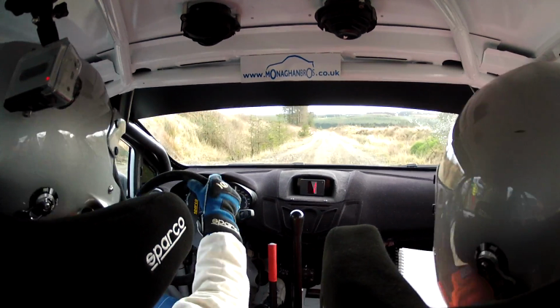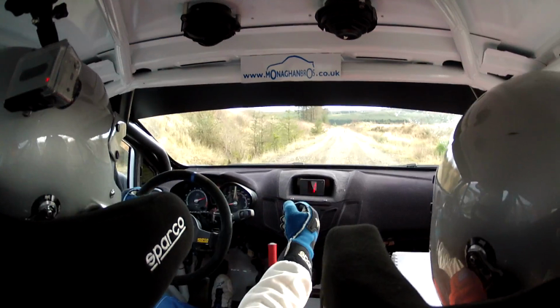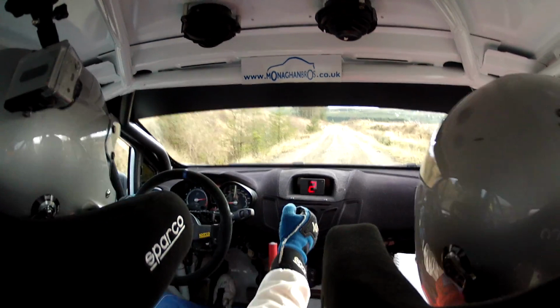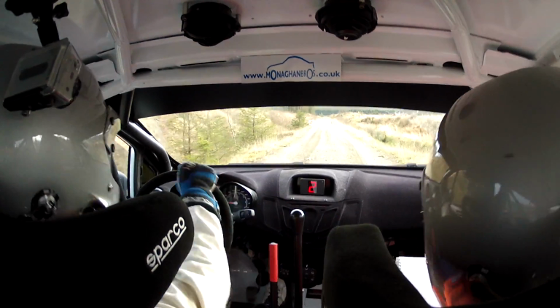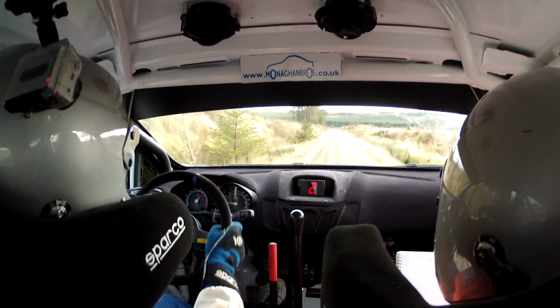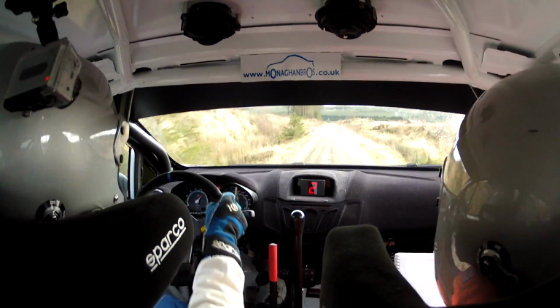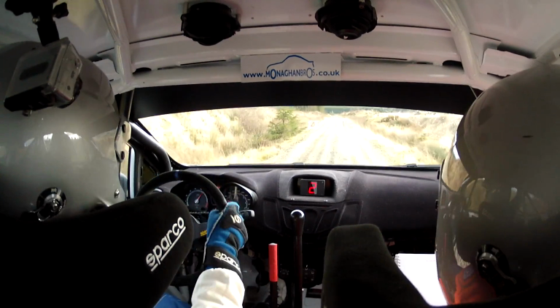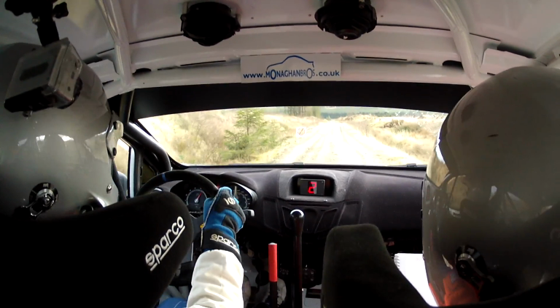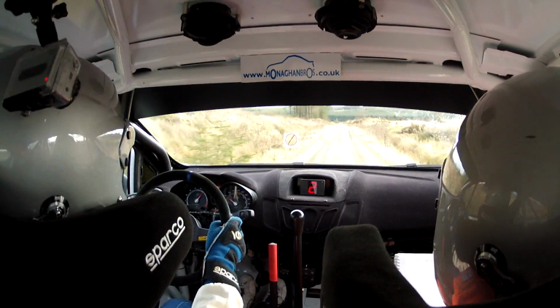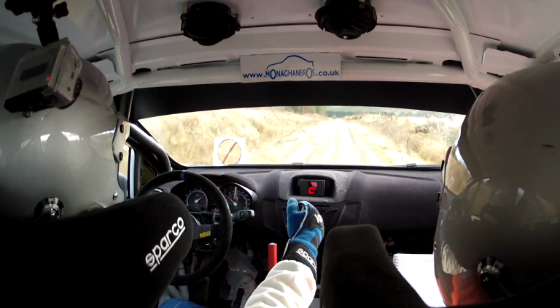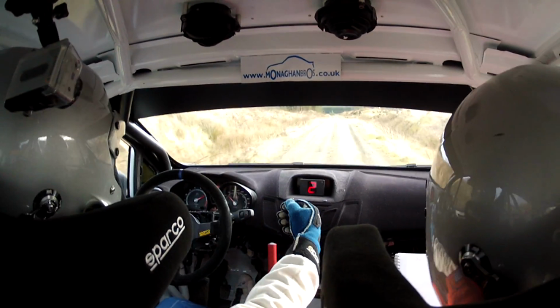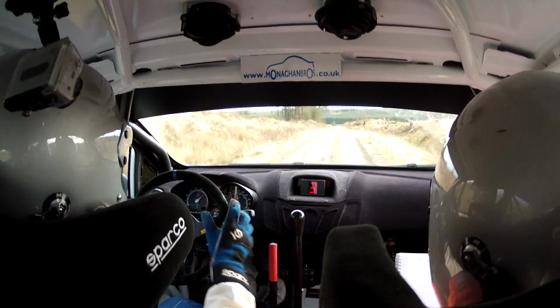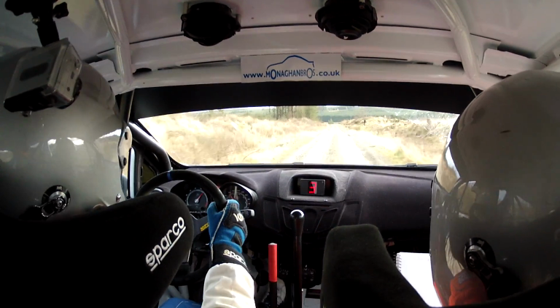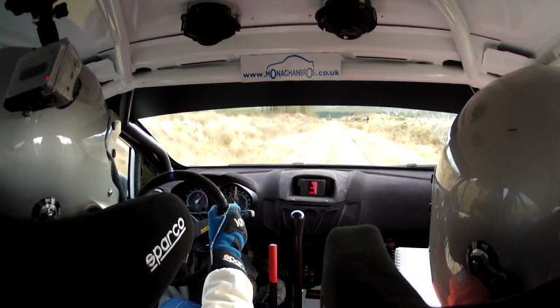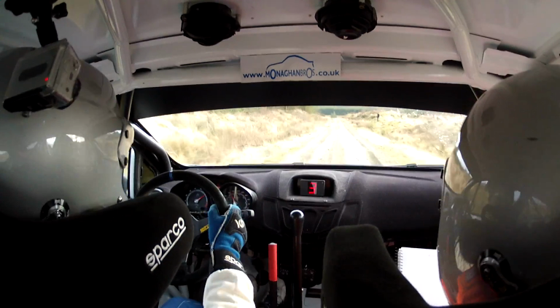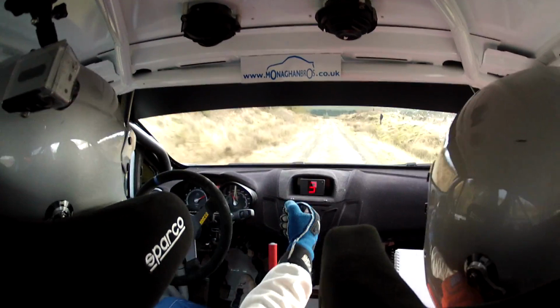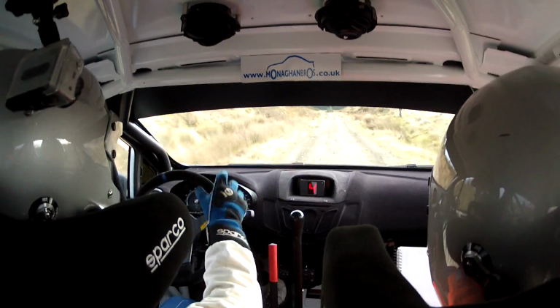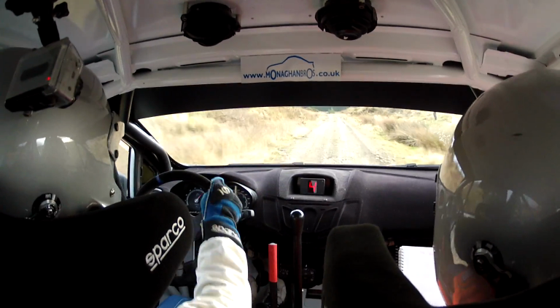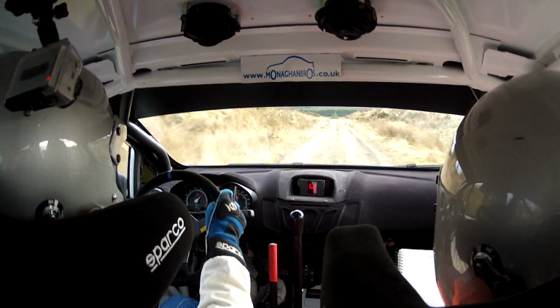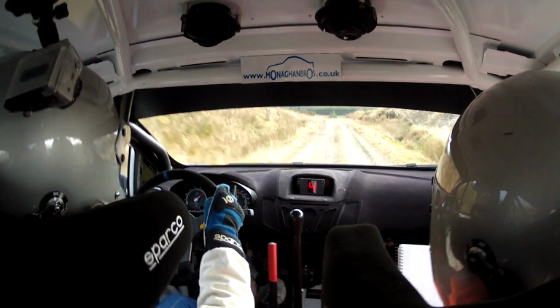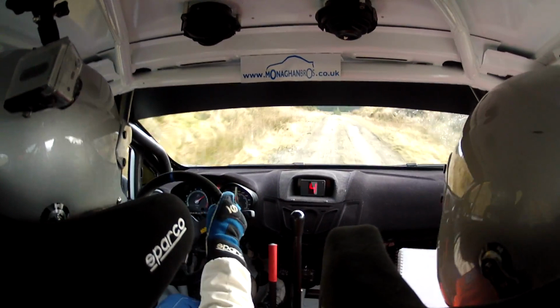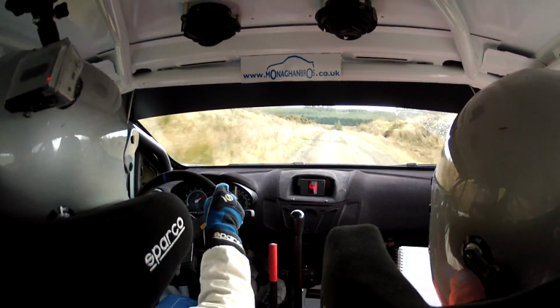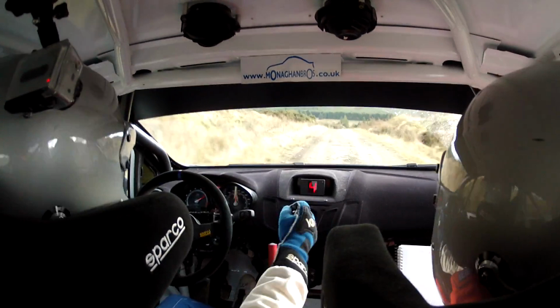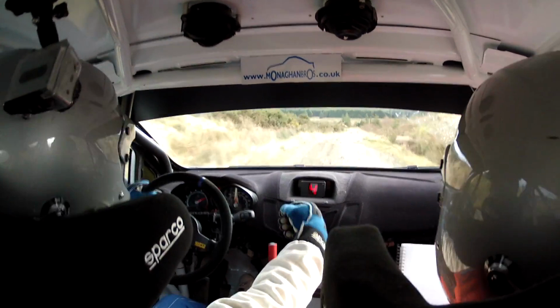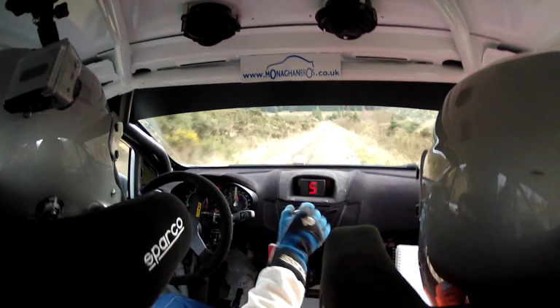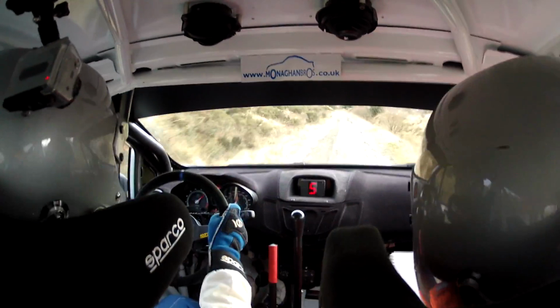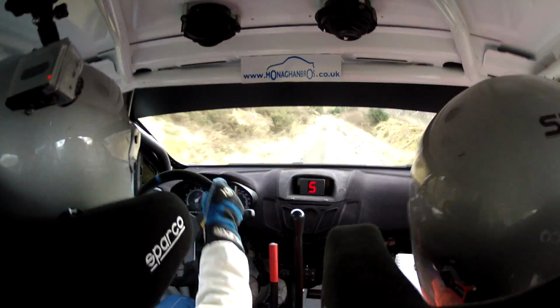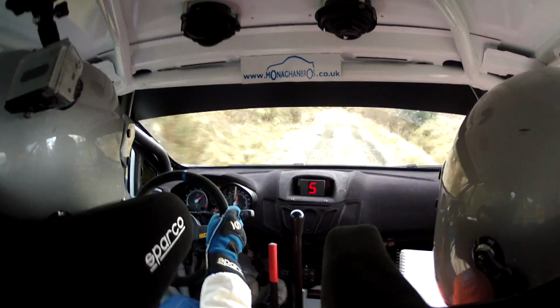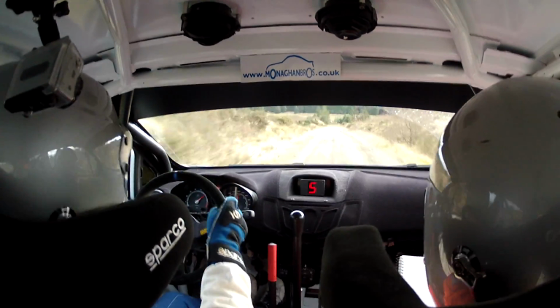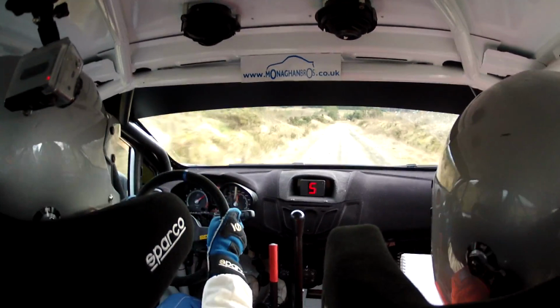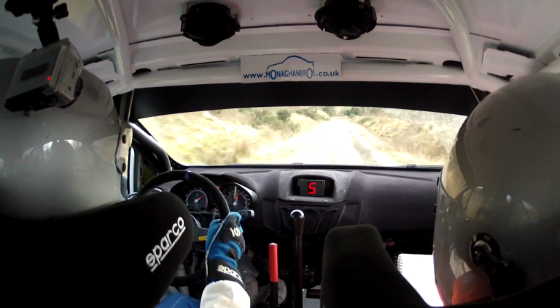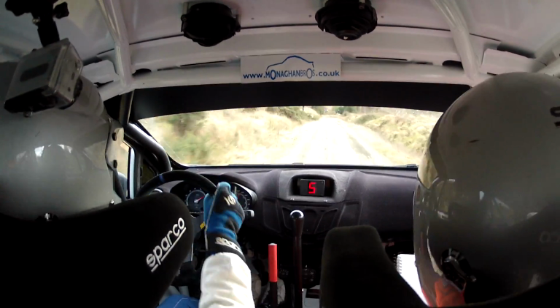170 down, max 6 right over crest. 200 down. At the bottom, 3 right opens, in slippy. Repeat: 3 right opens, in and slippy.